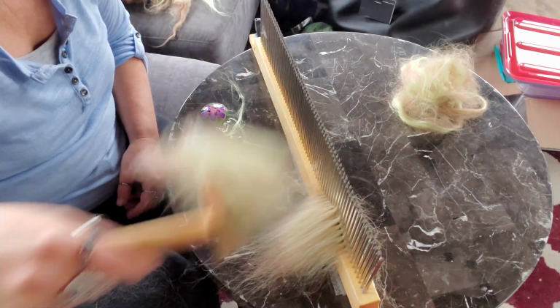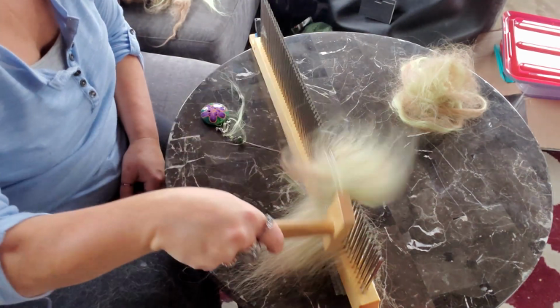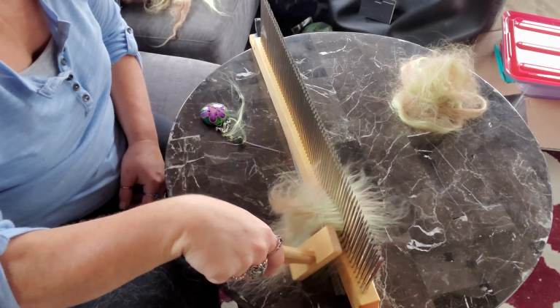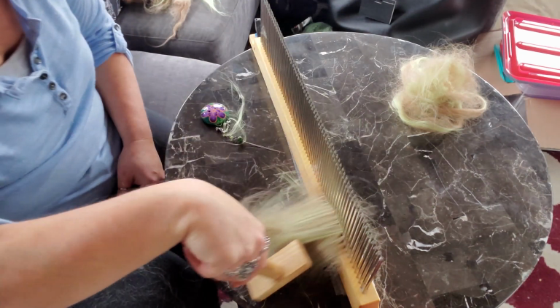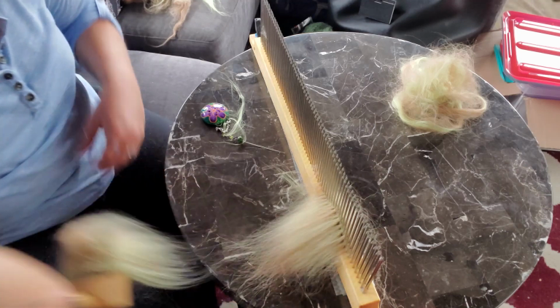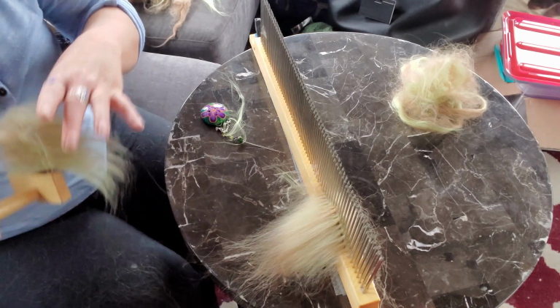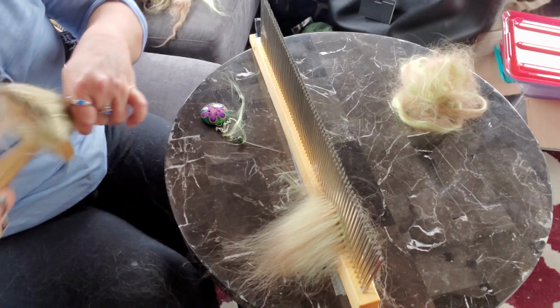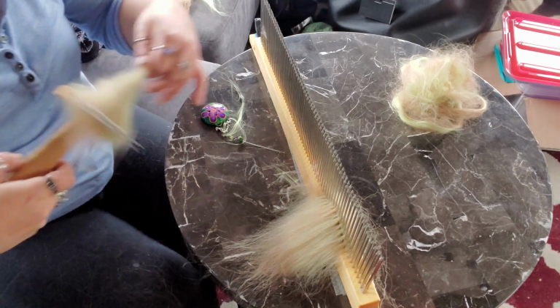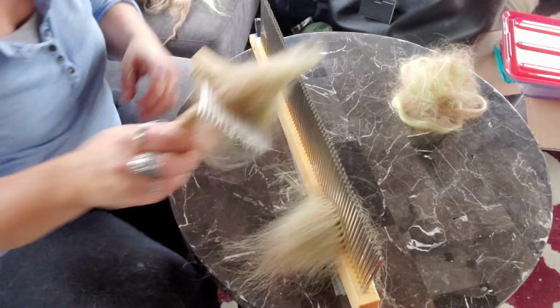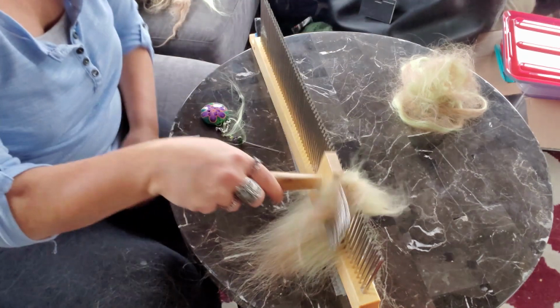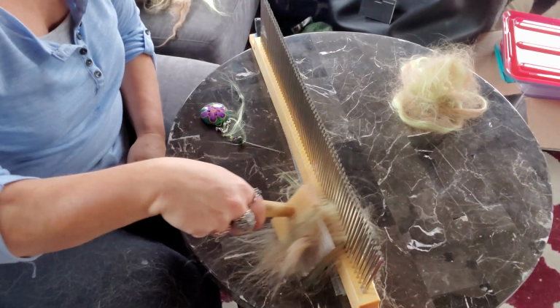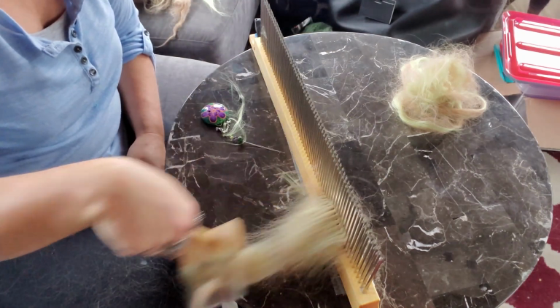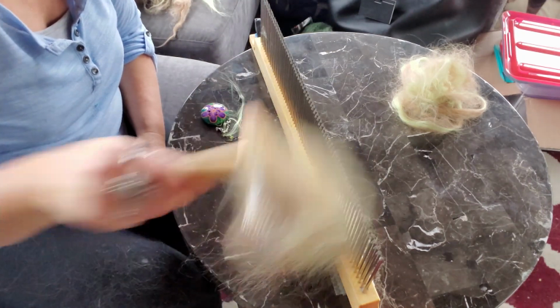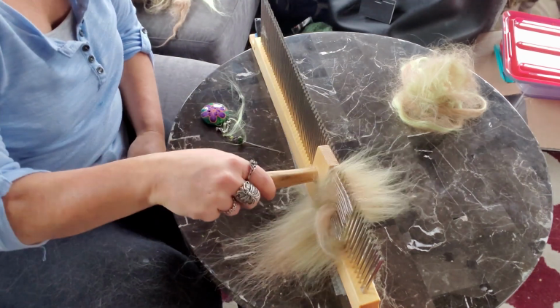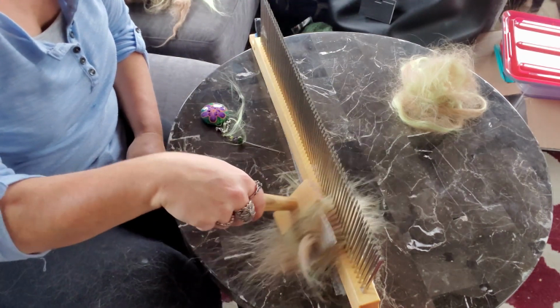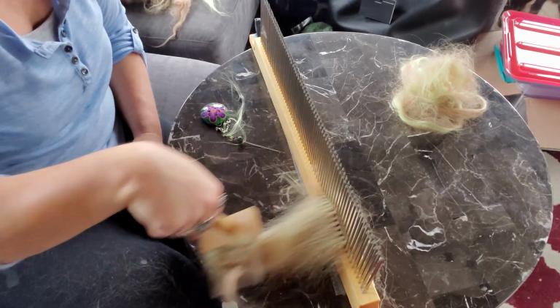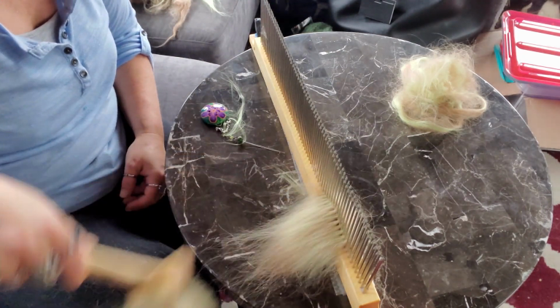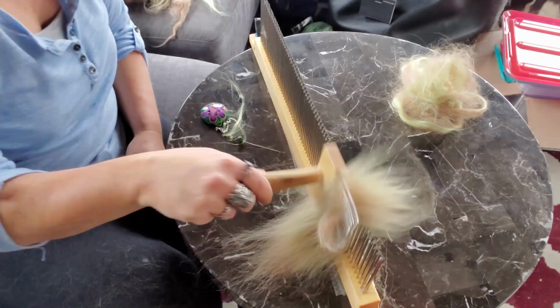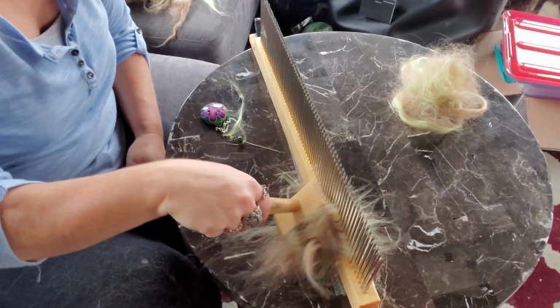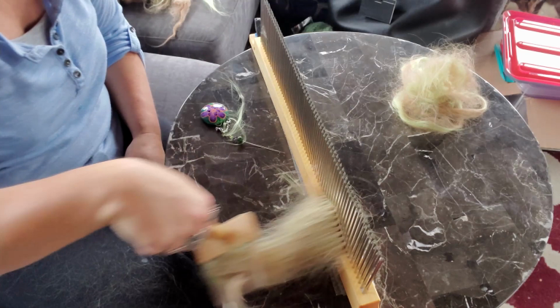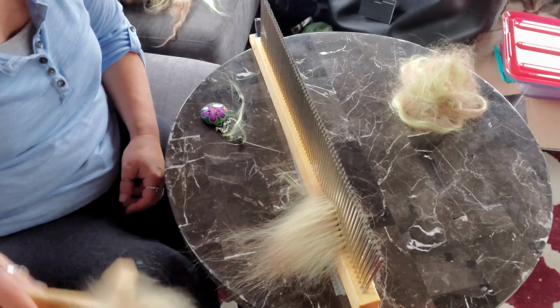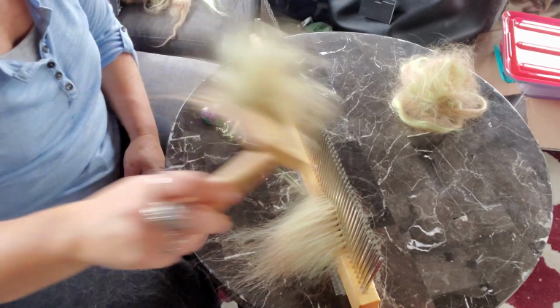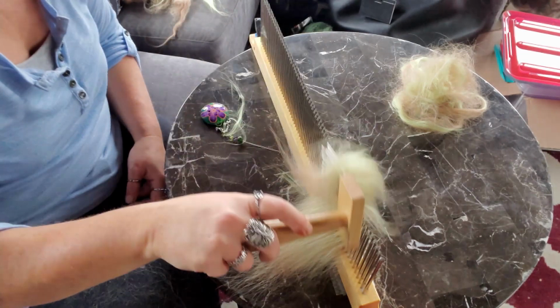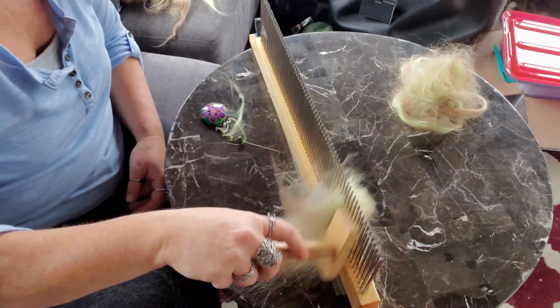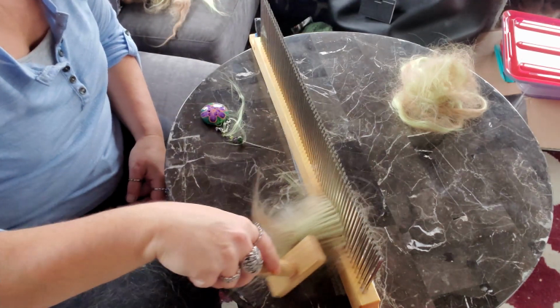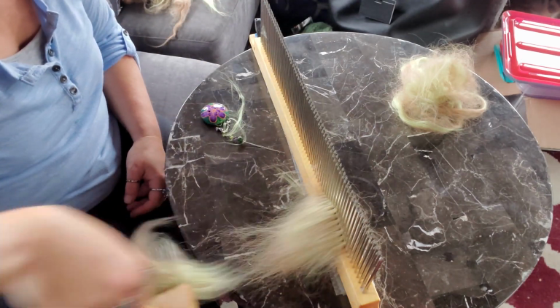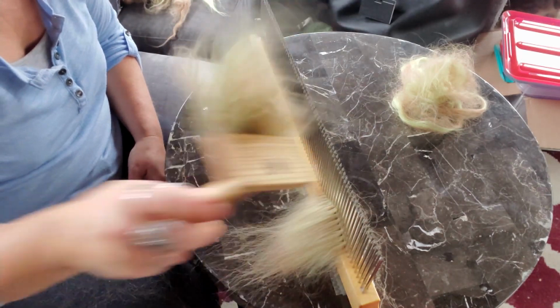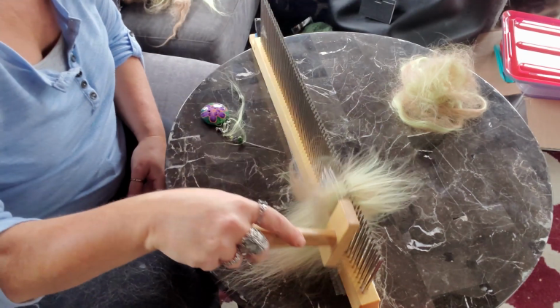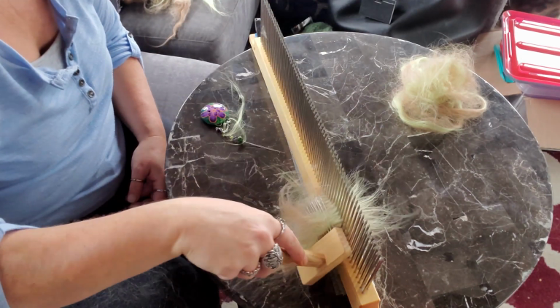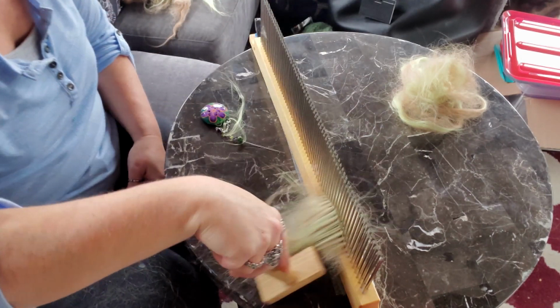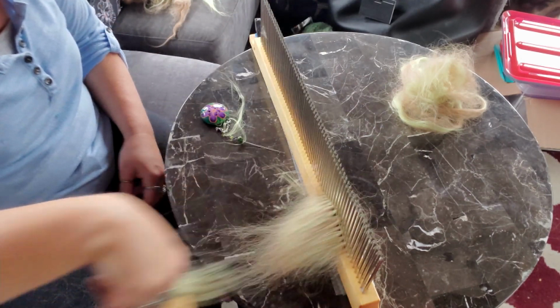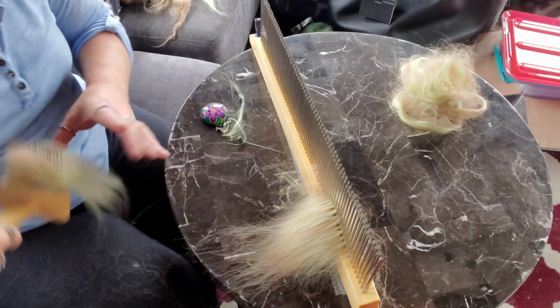My hackle isn't as fine as my comb so I'm having a hard time transferring, but I'm thinking I'm liking this blend better.